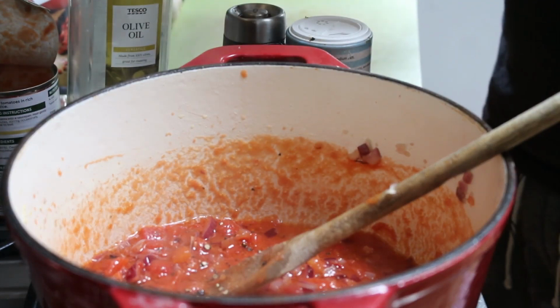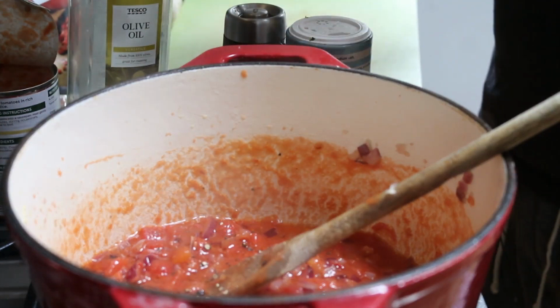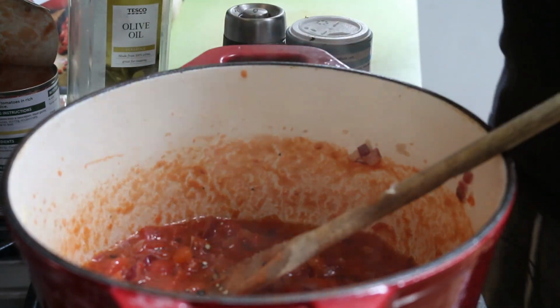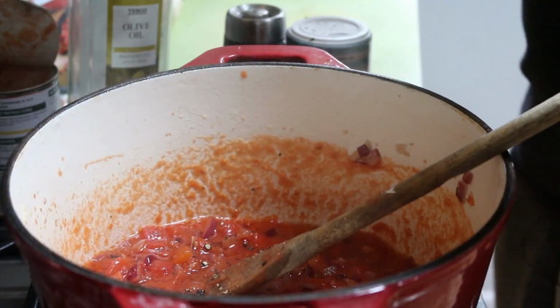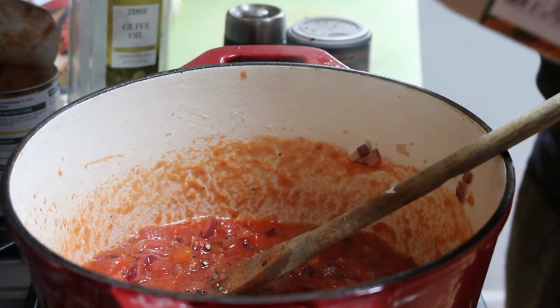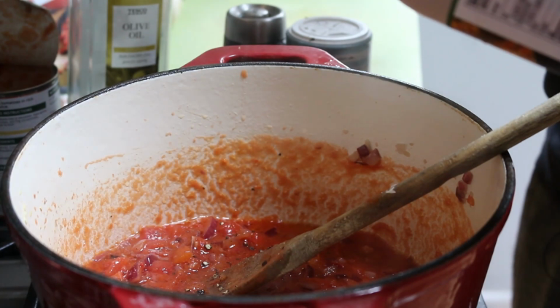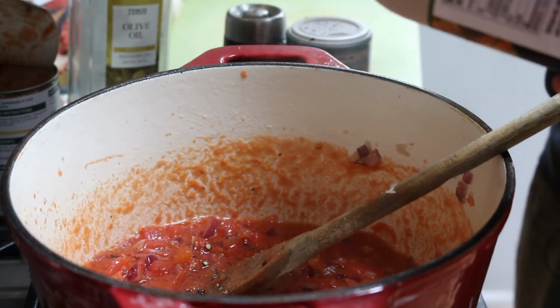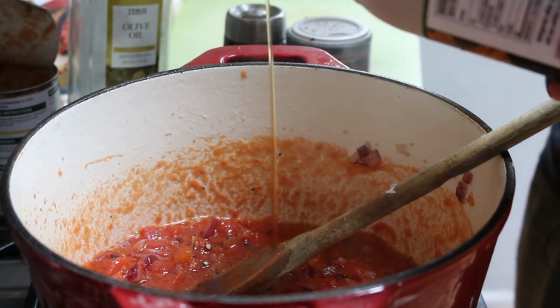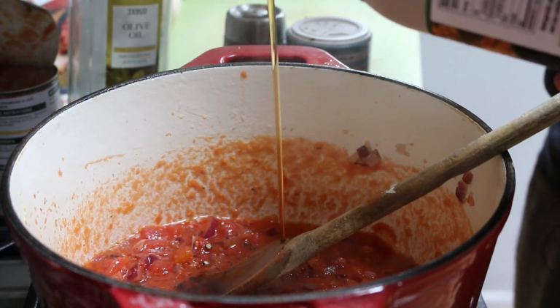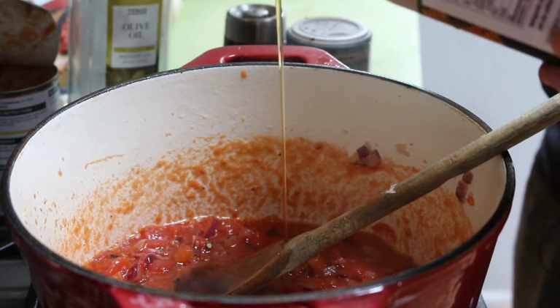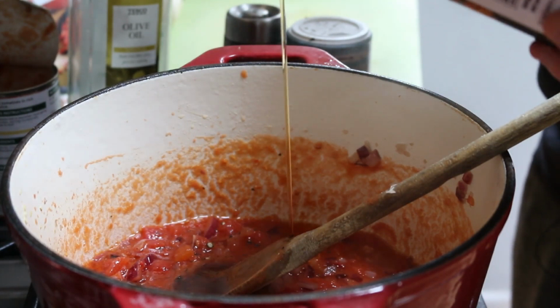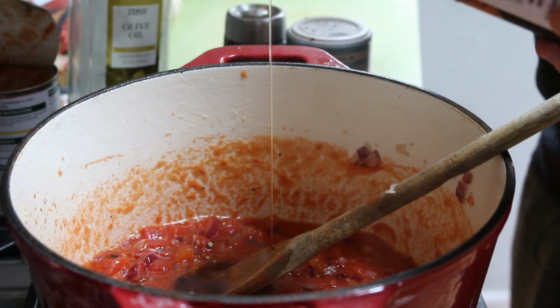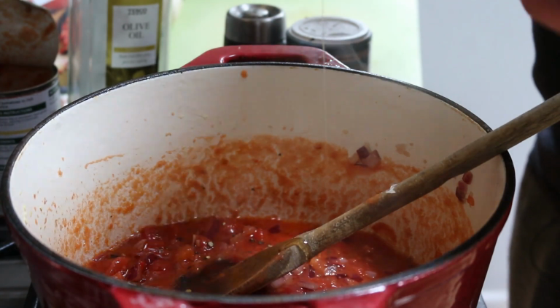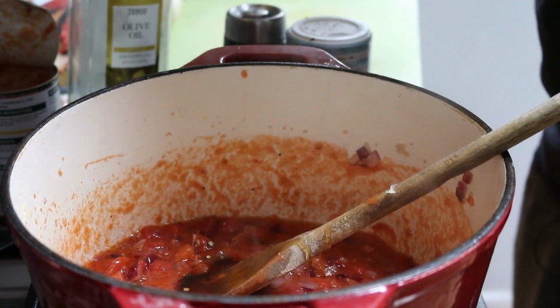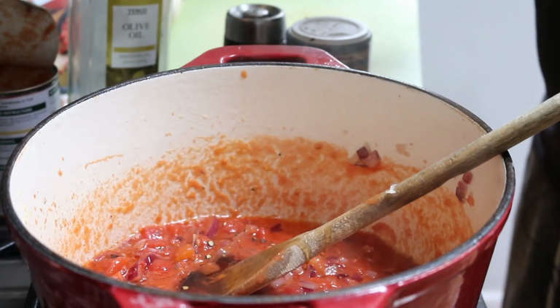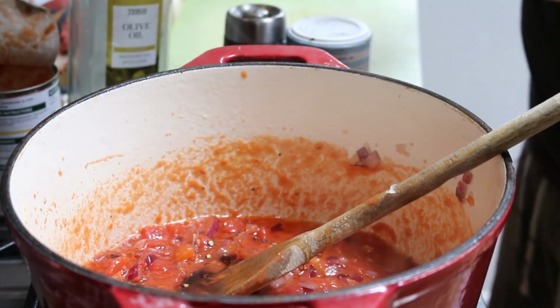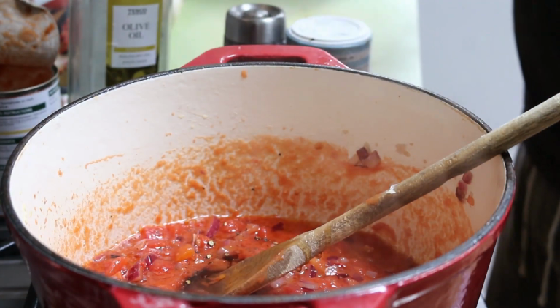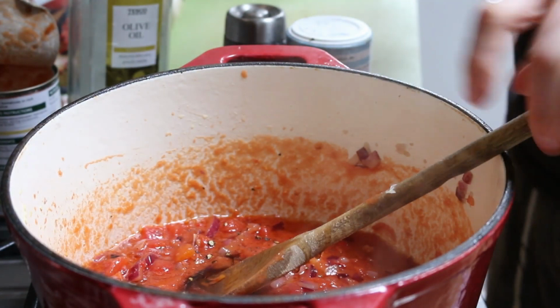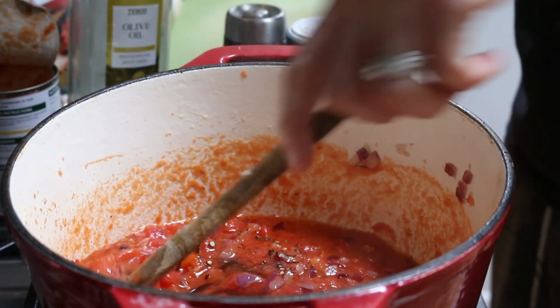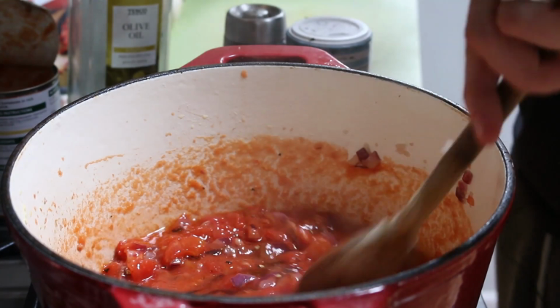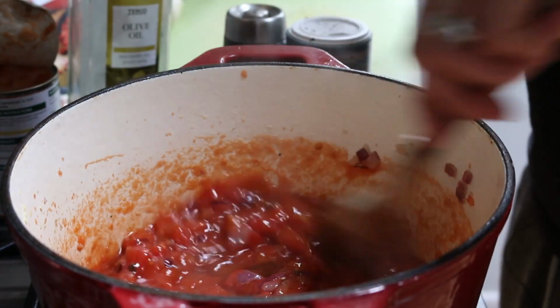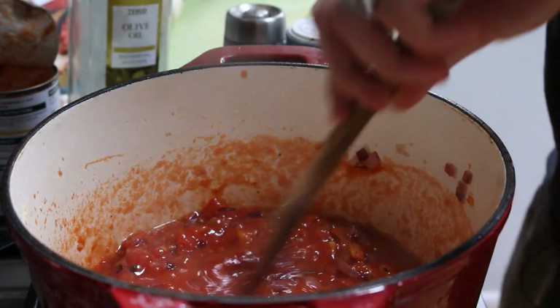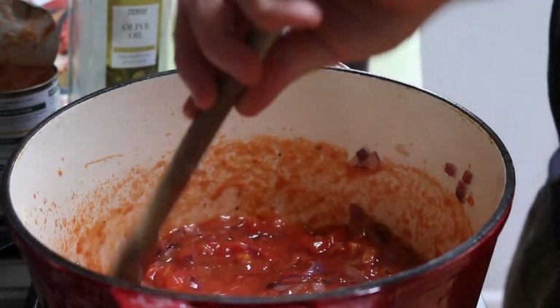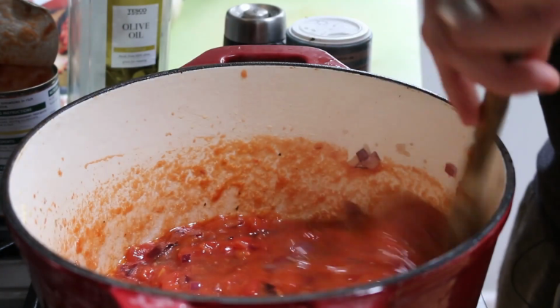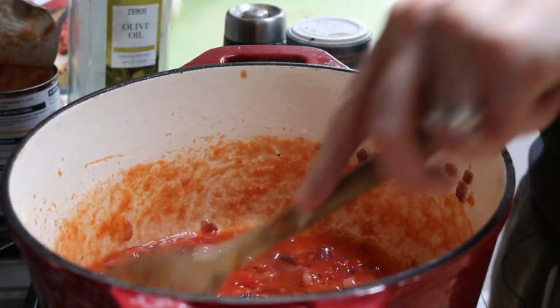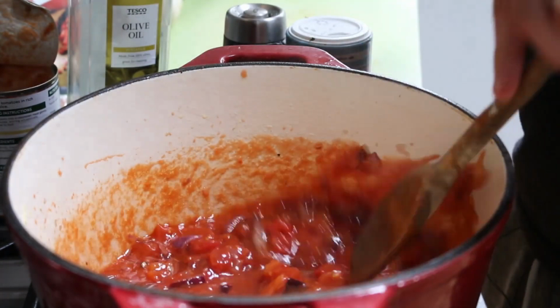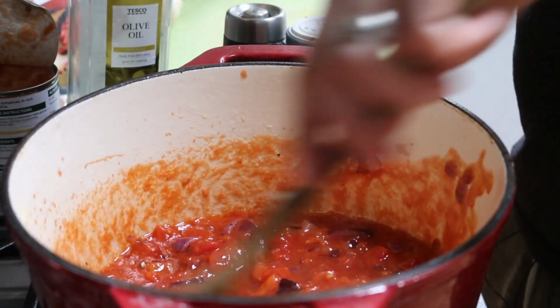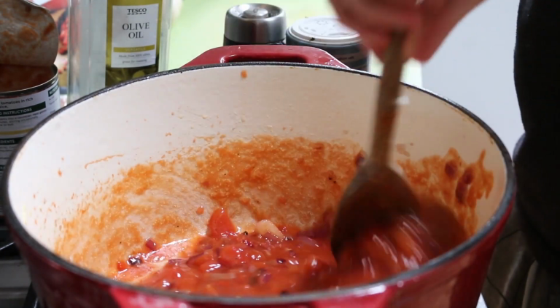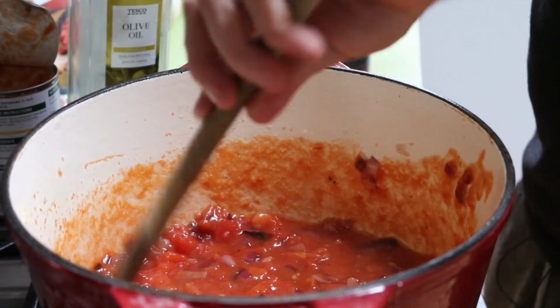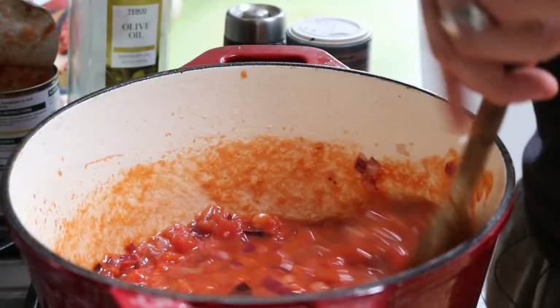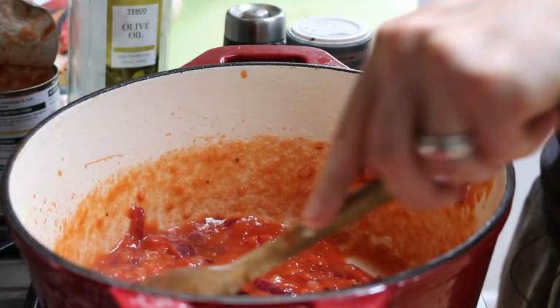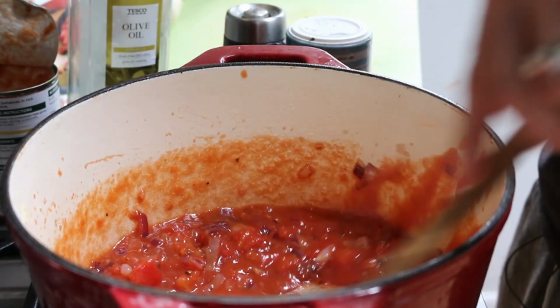I also like to put a glug of maple syrup in, because it gives it a little bit of sweetness which is really nice. Tomato and maple syrup just go so amazingly together.